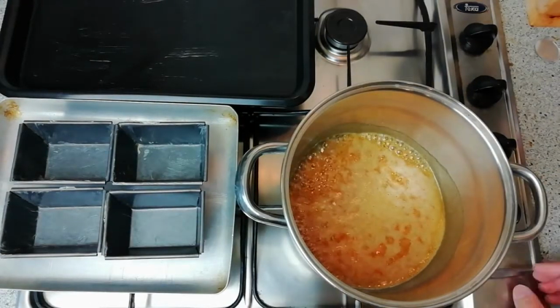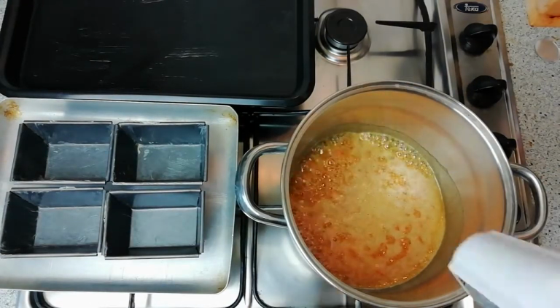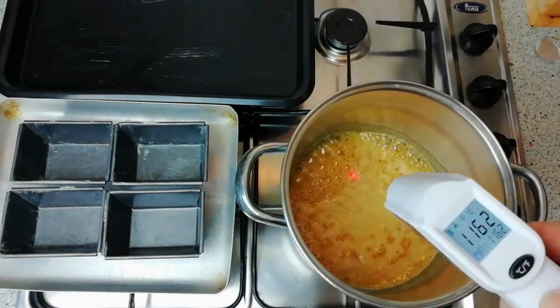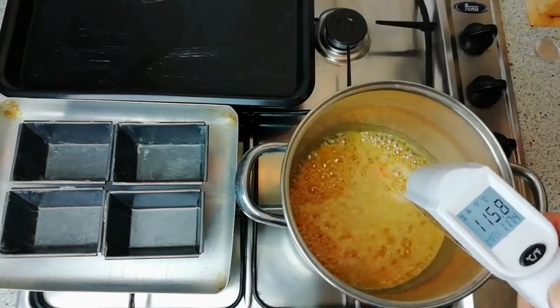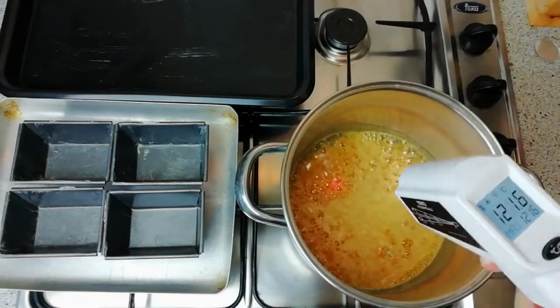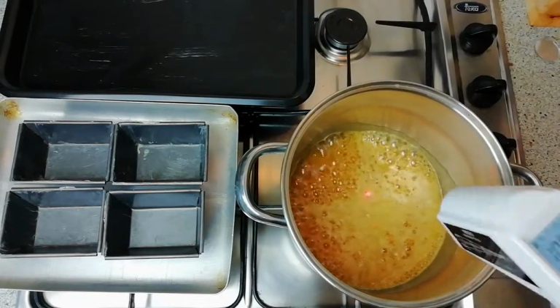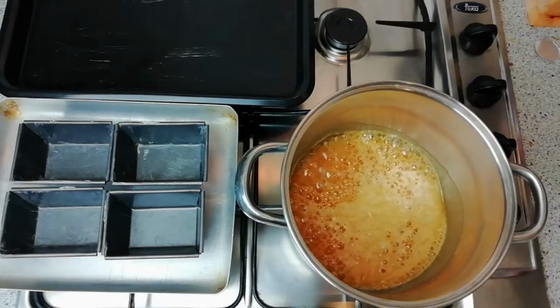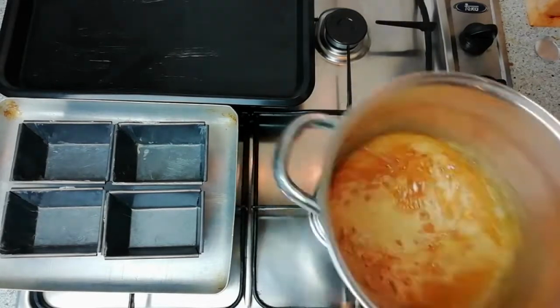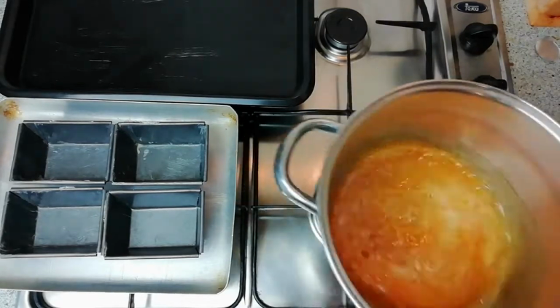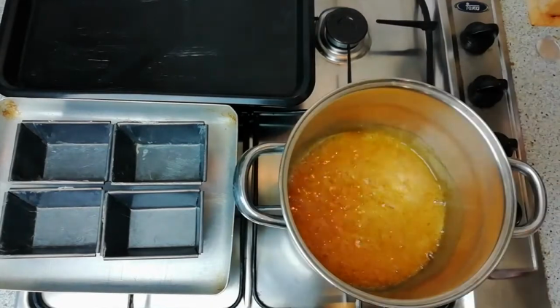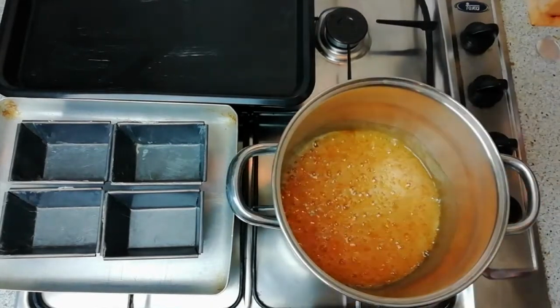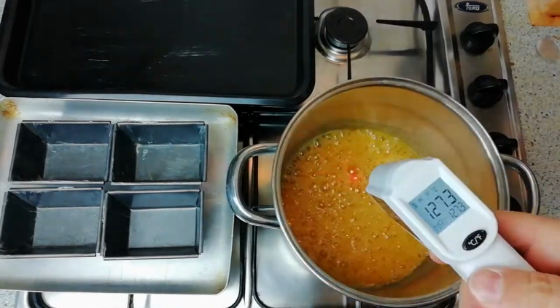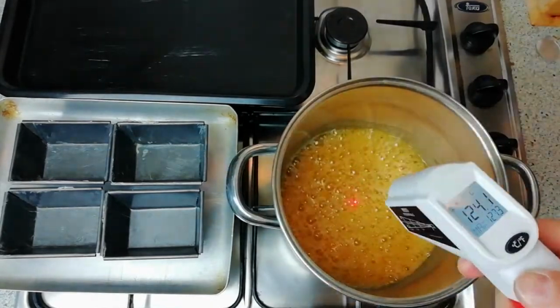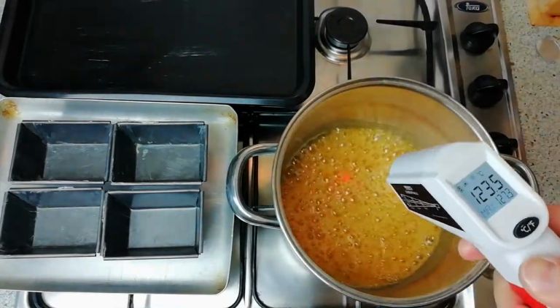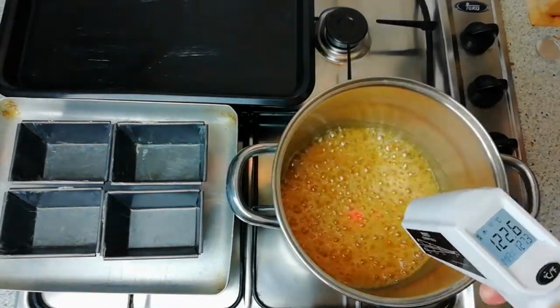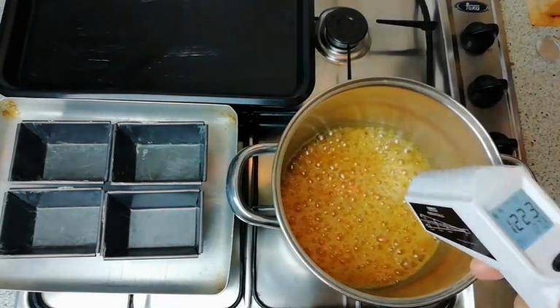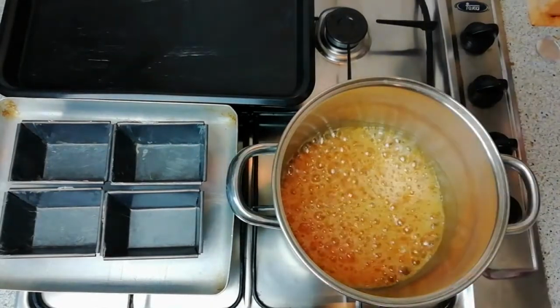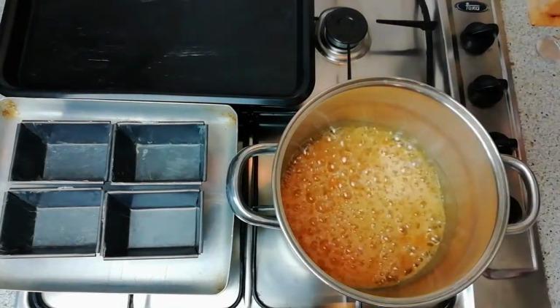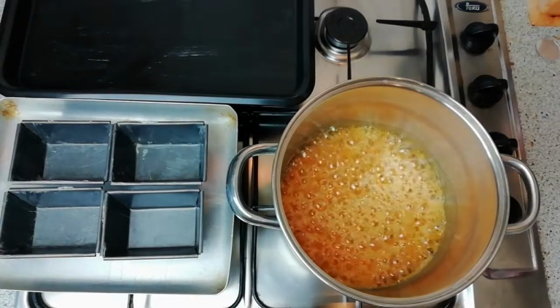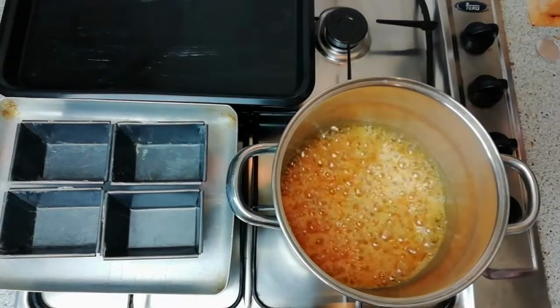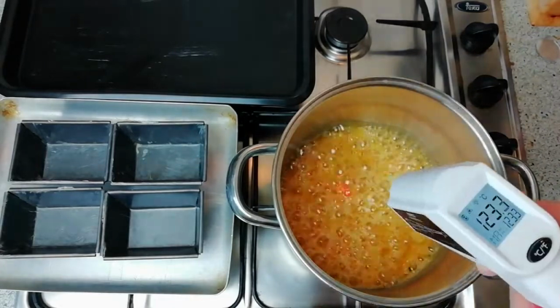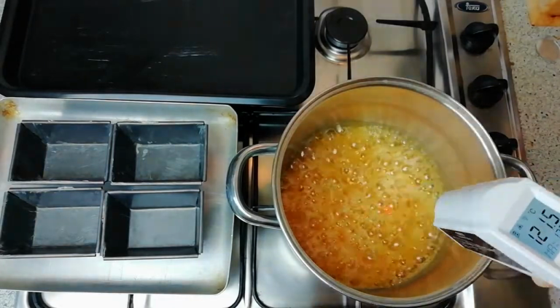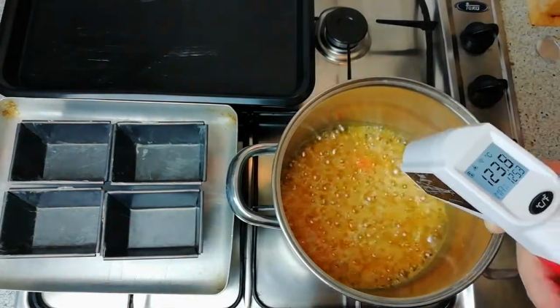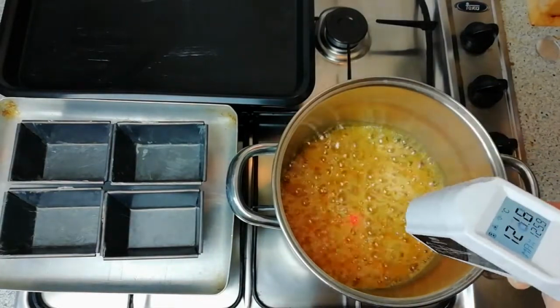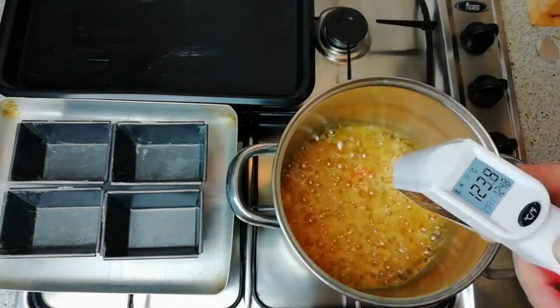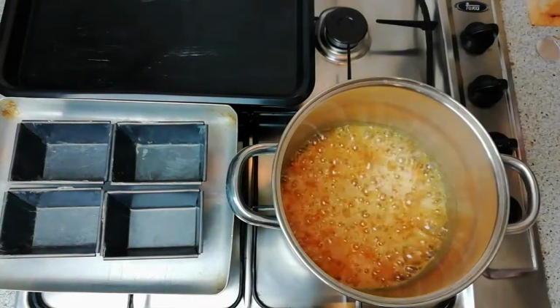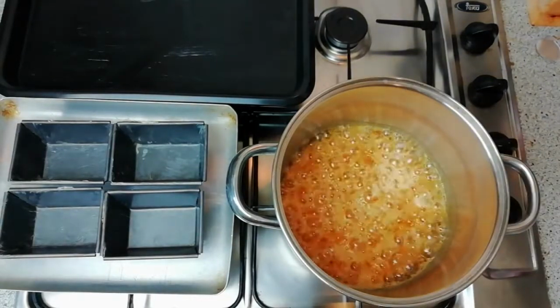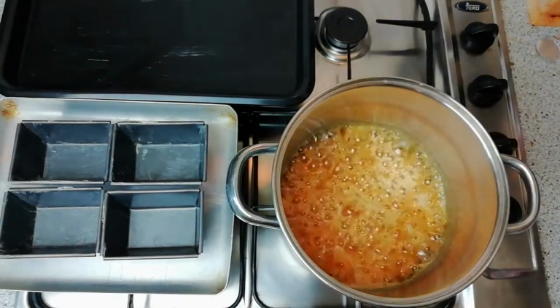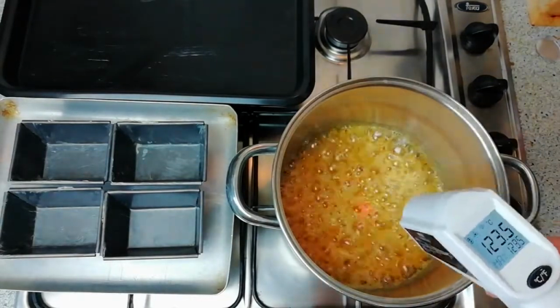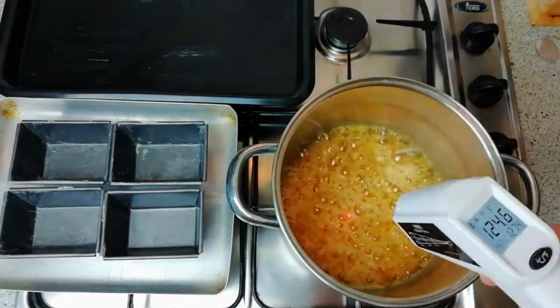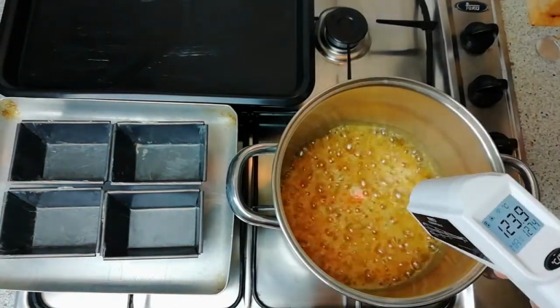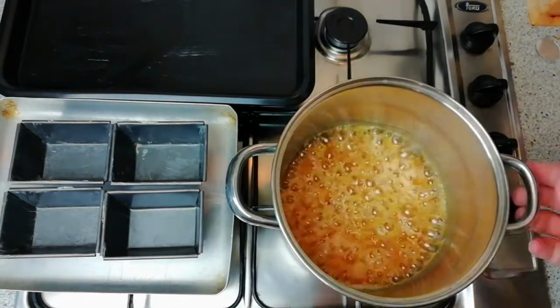Should there be any sugar that has not dissolved, you can give the pan a gentle shake, but do not use a wooden spoon as any moisture in the wooden spoon could cause the sugar and syrup to crystallize.